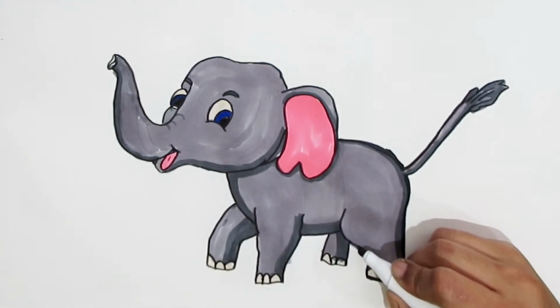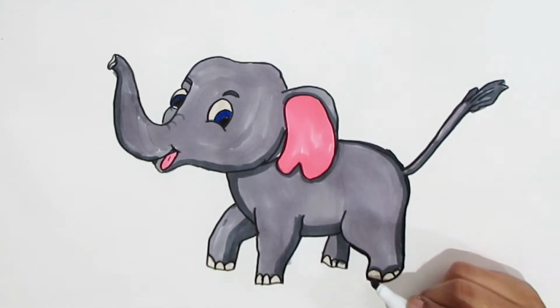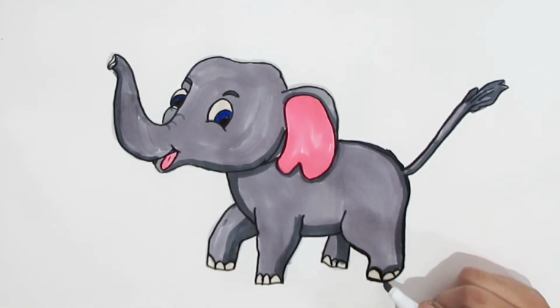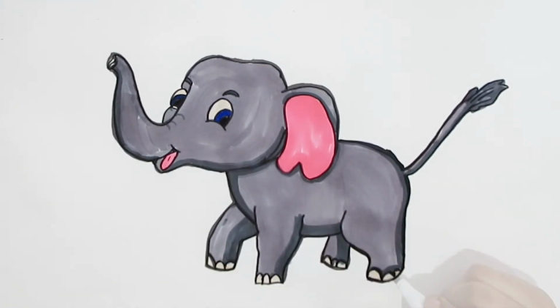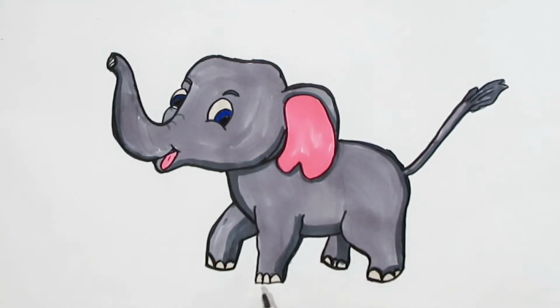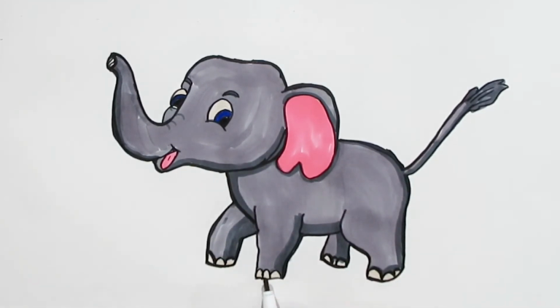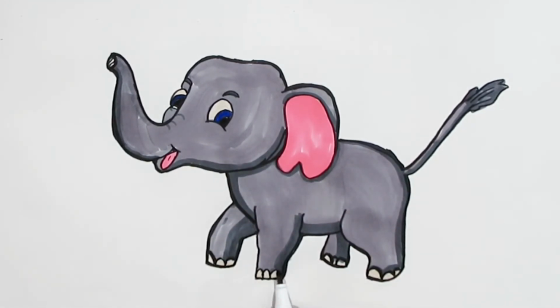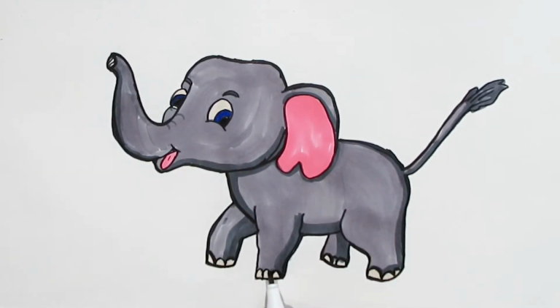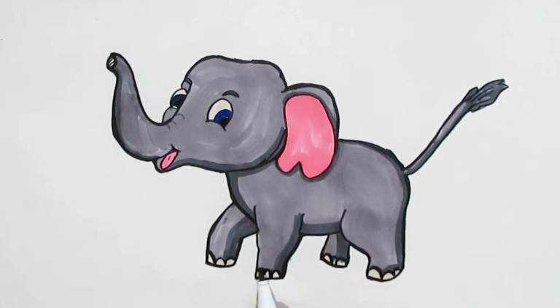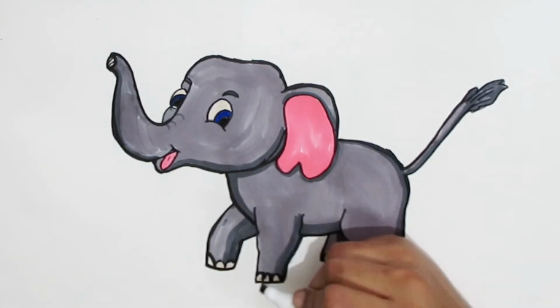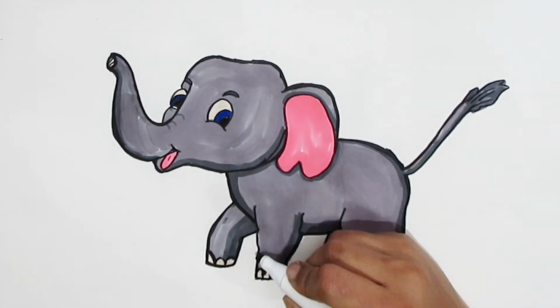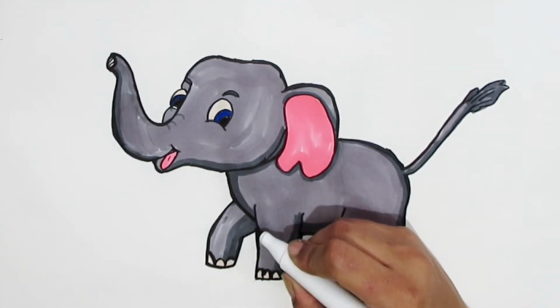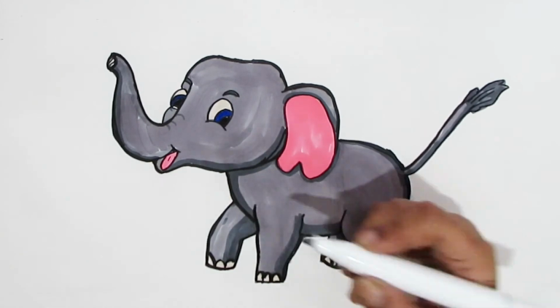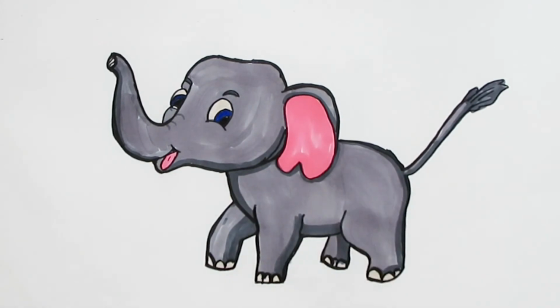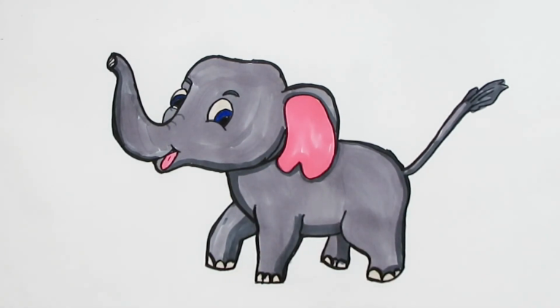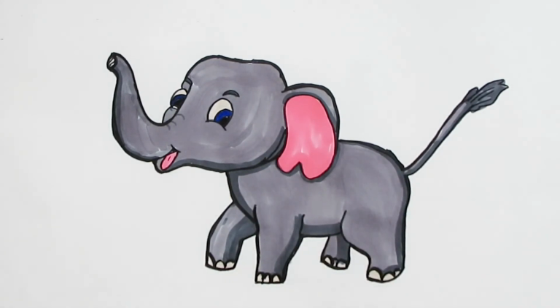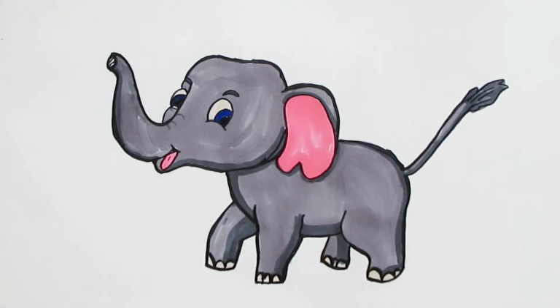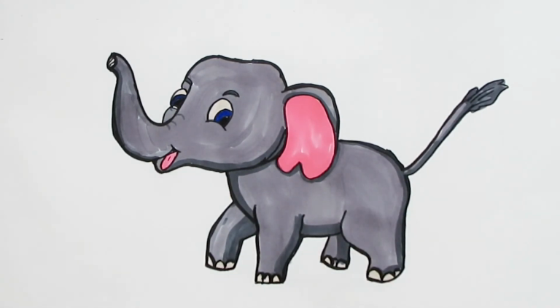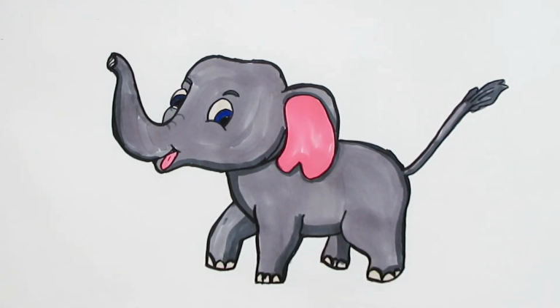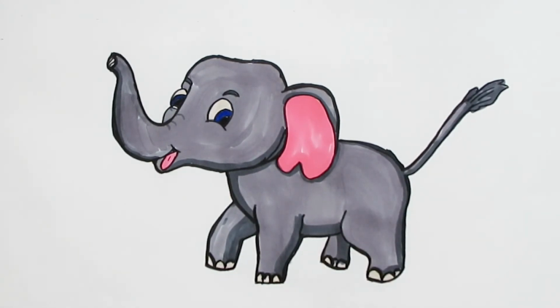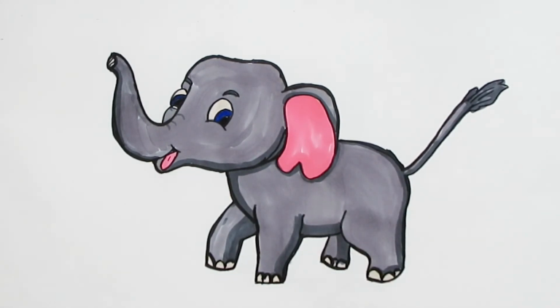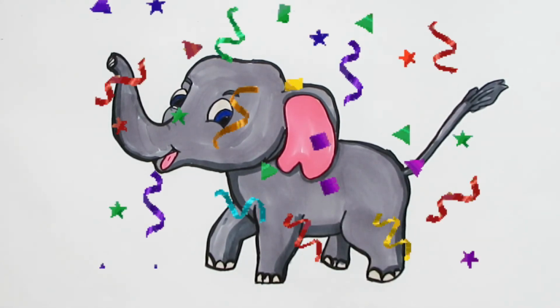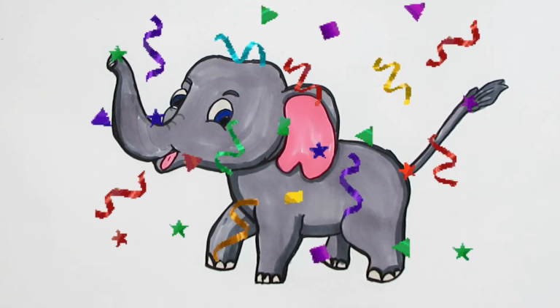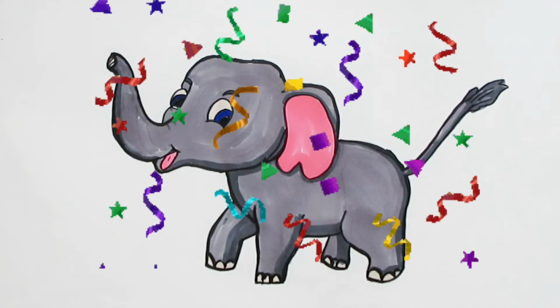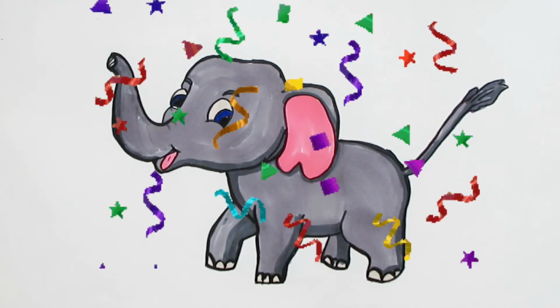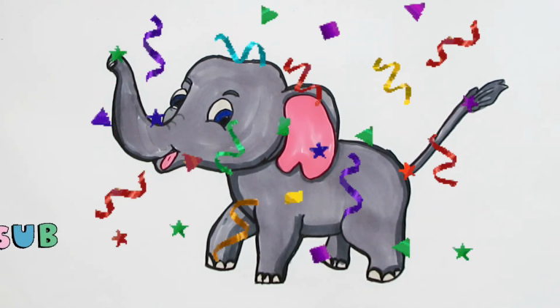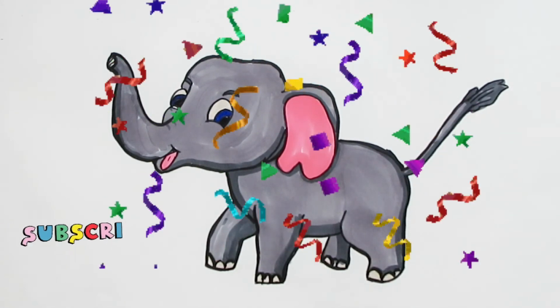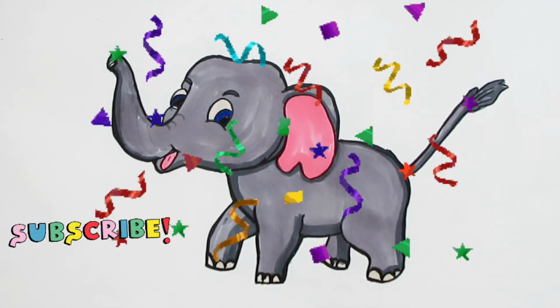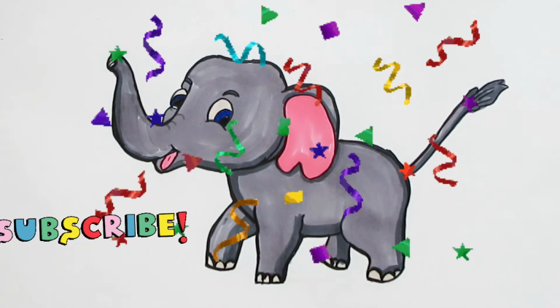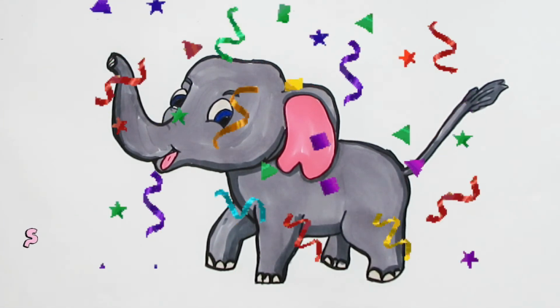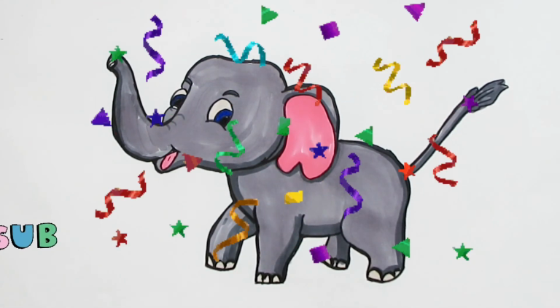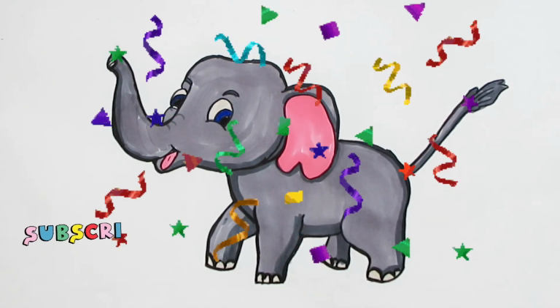Dickory dickory dock, the bee buzzed round the clock. The clock struck five. Dickory dickory dock. Goodnight.